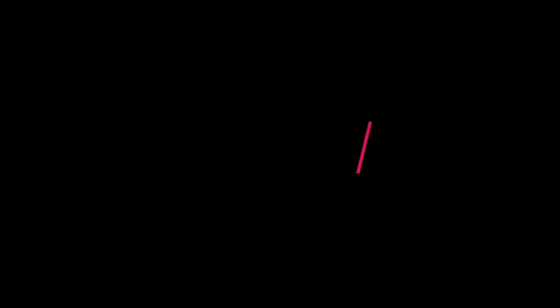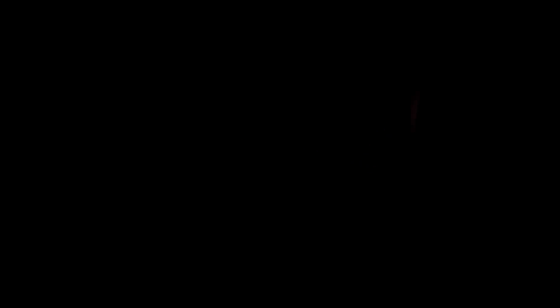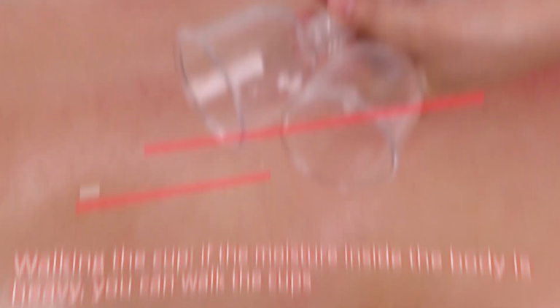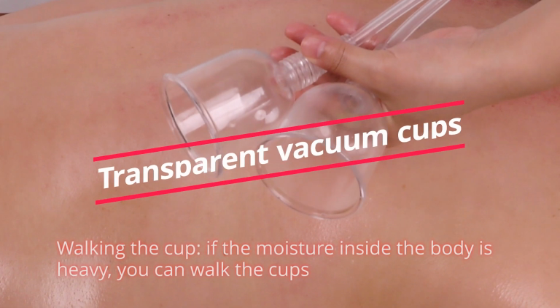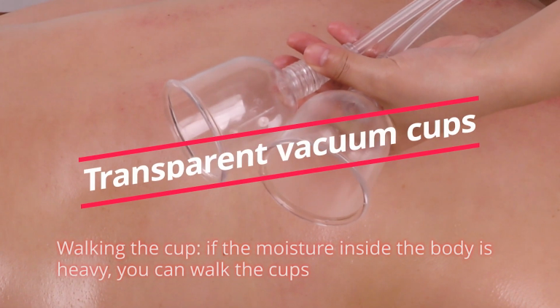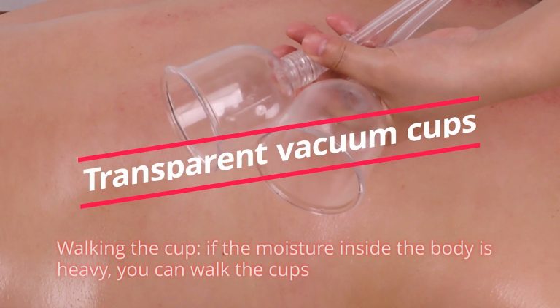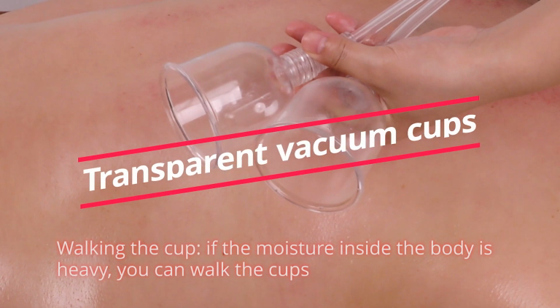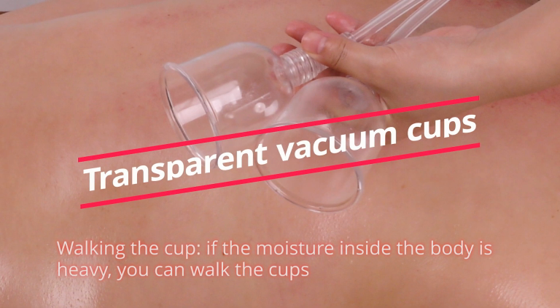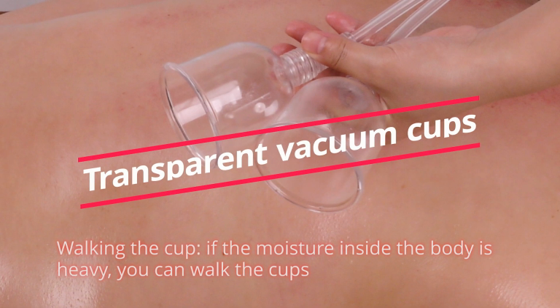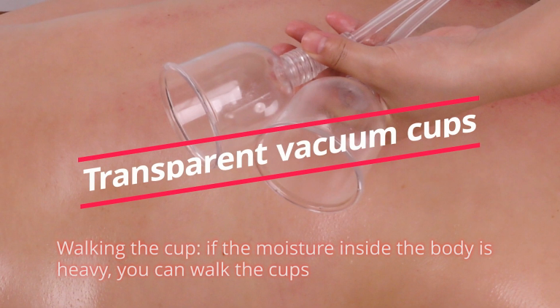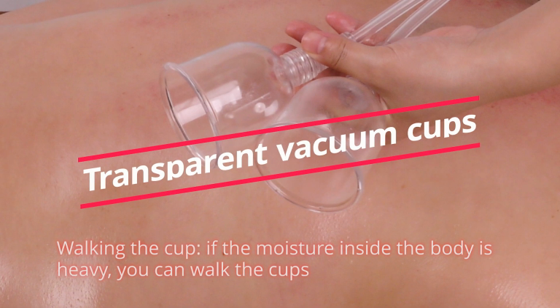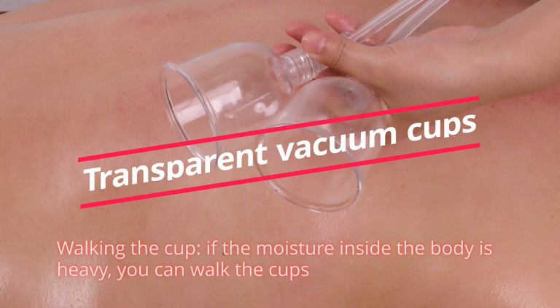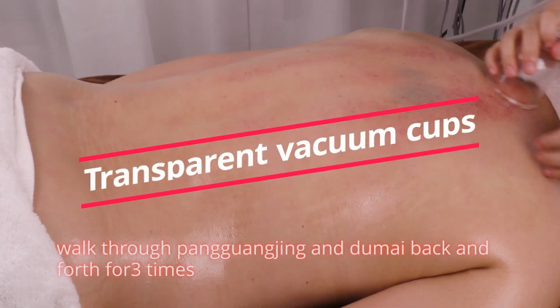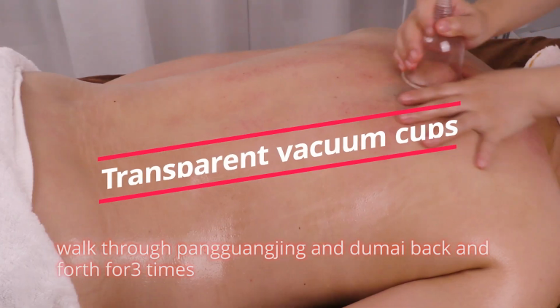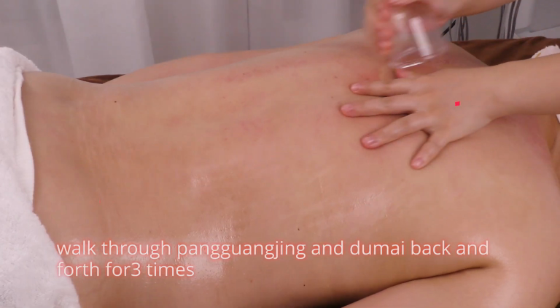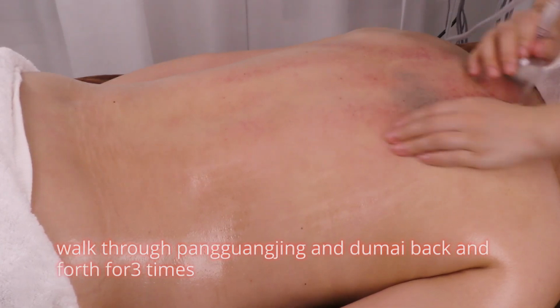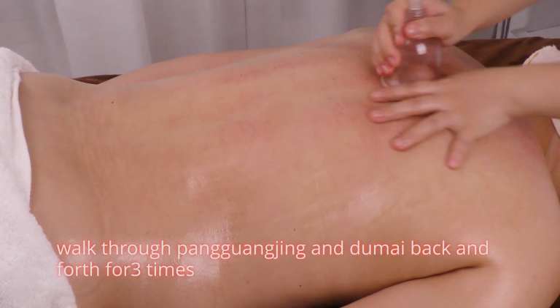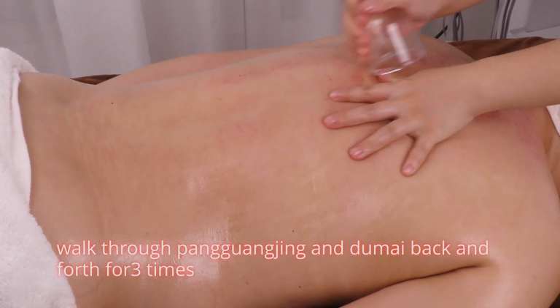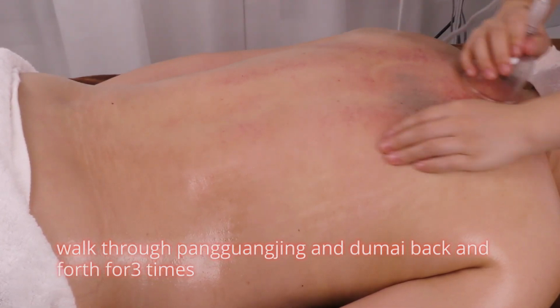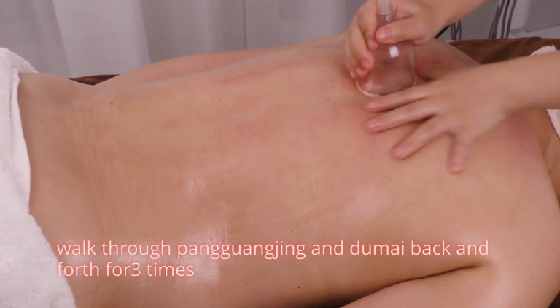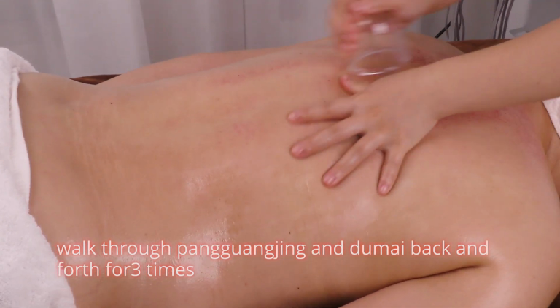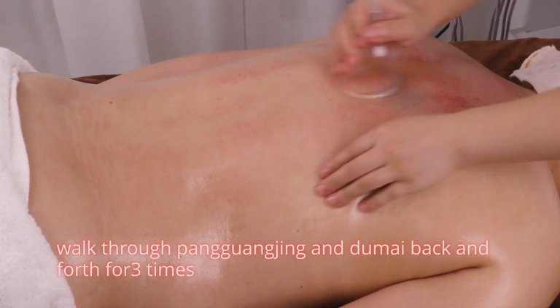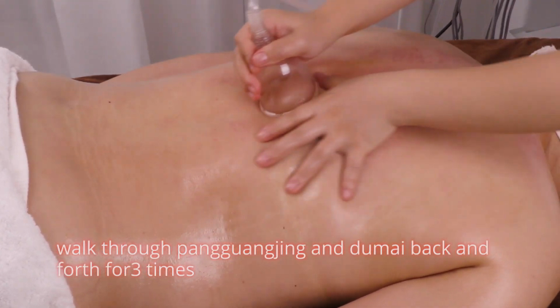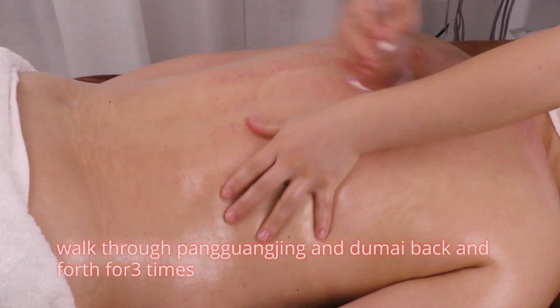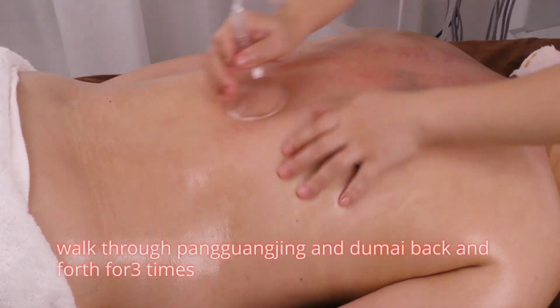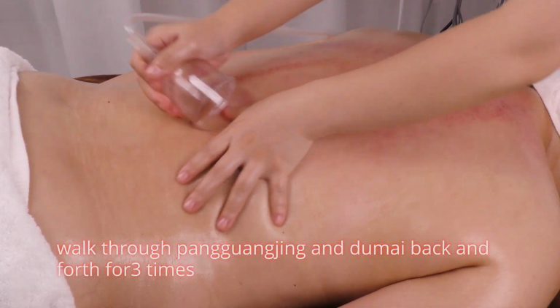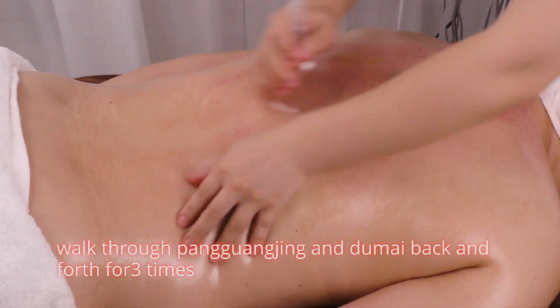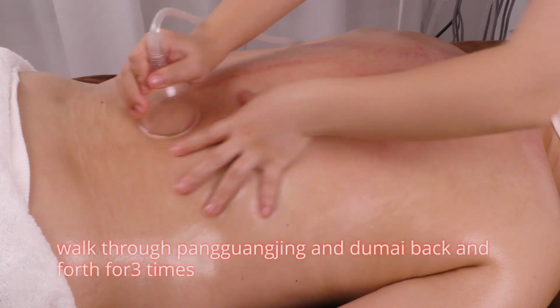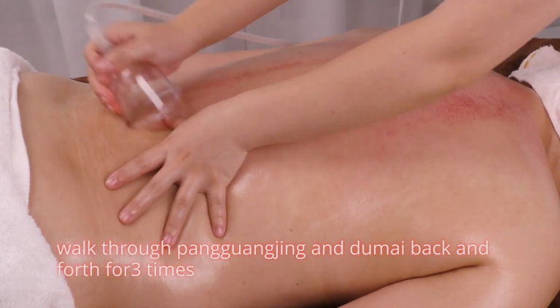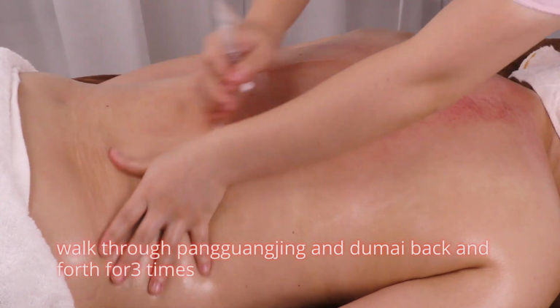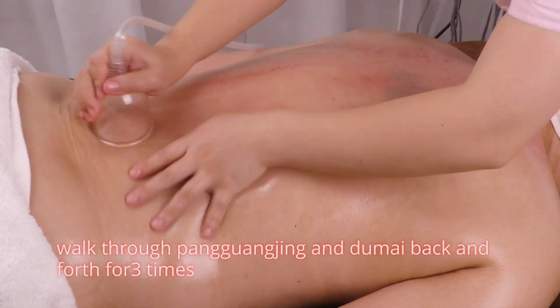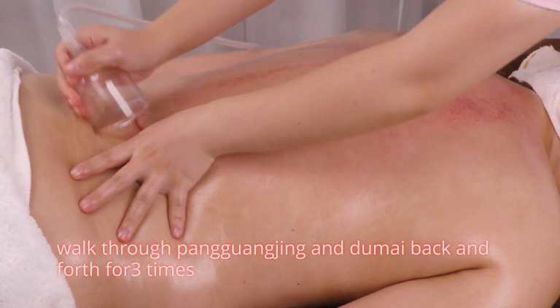Walk the cup. If the moisture inside the body is heavy, you can walk the cups. Walk through Pang Guang Jin and Du Mai back and forth three times.